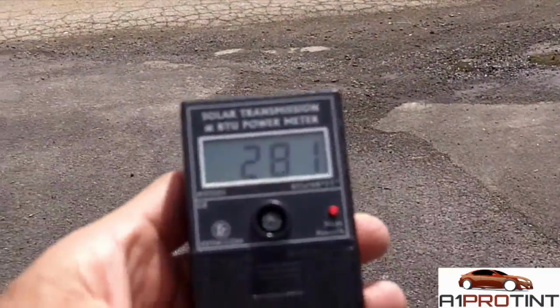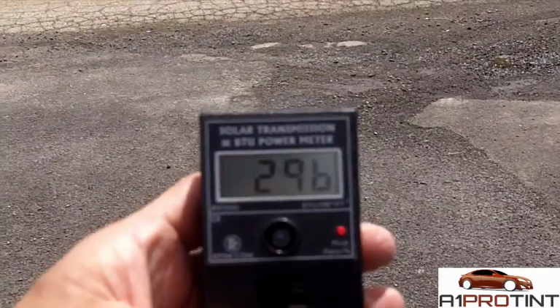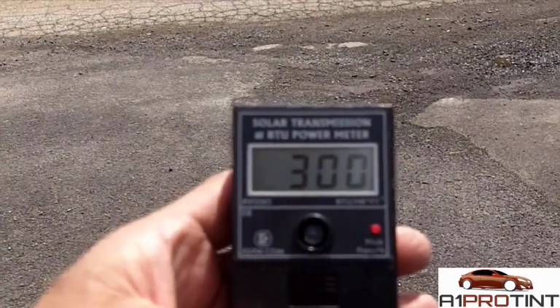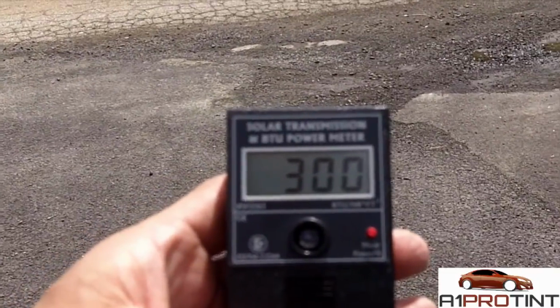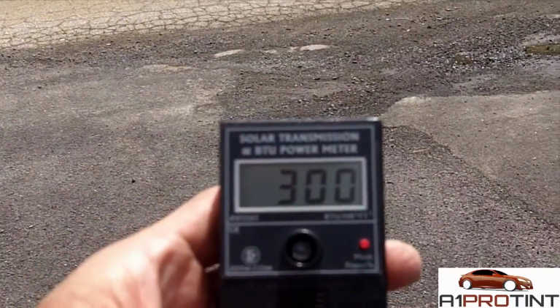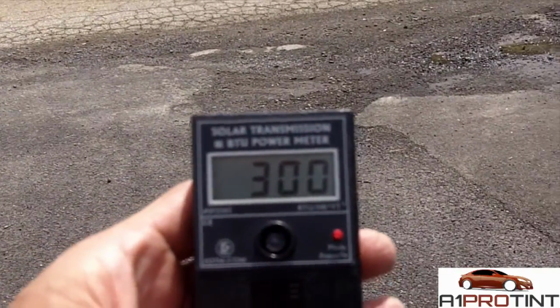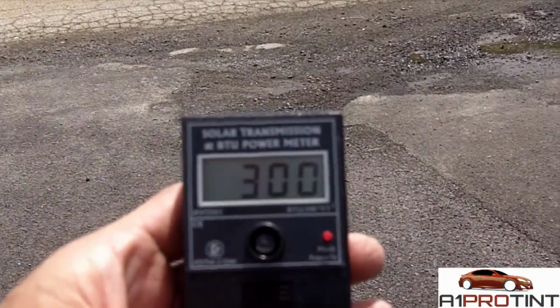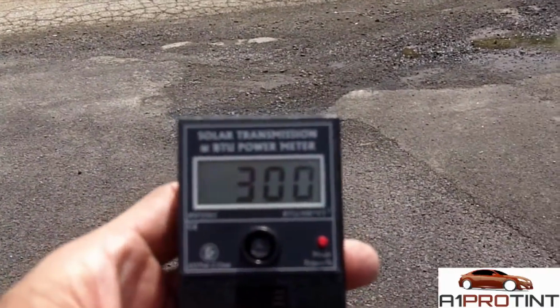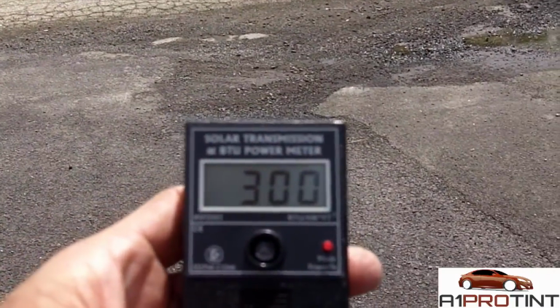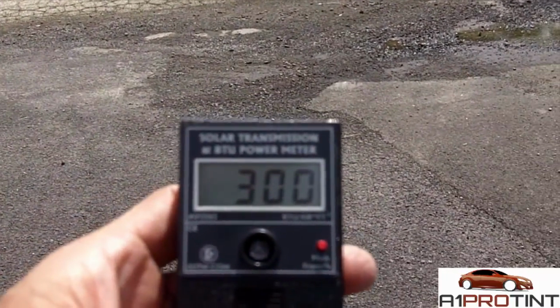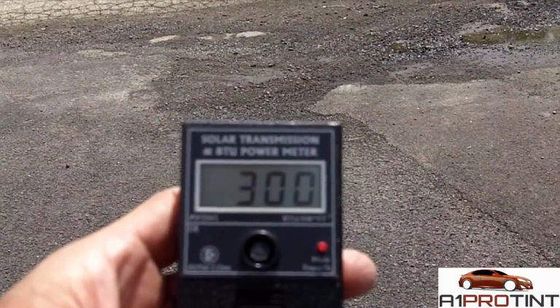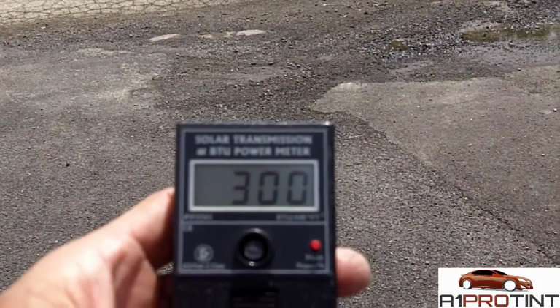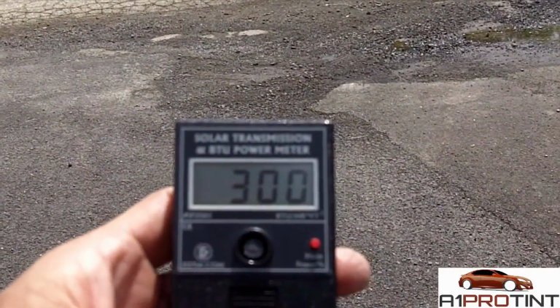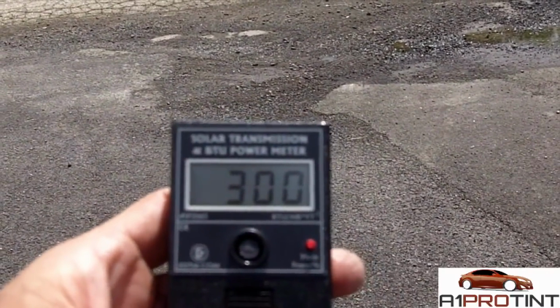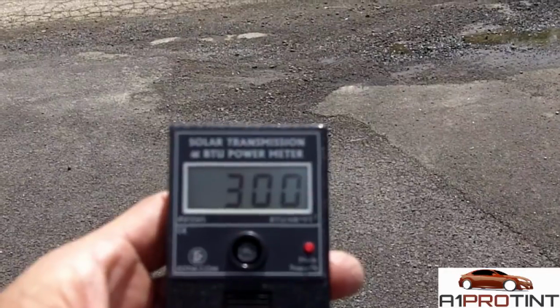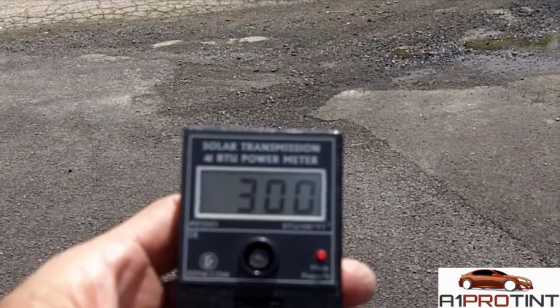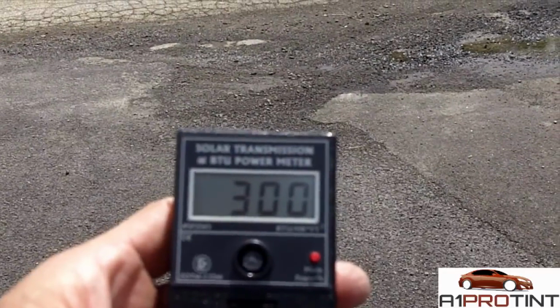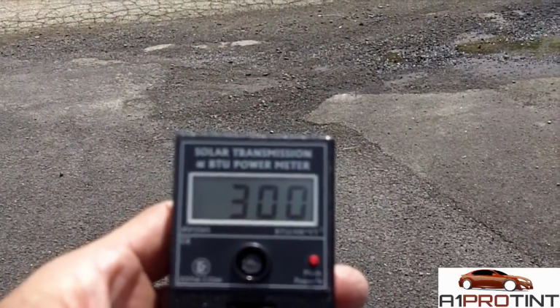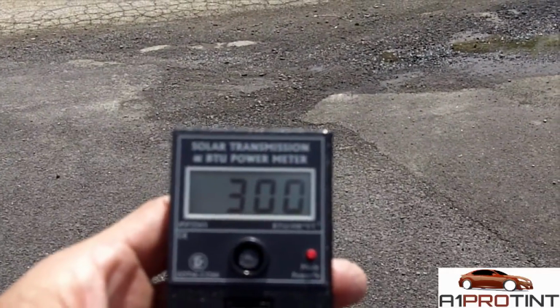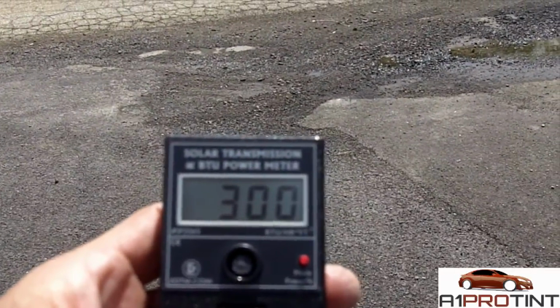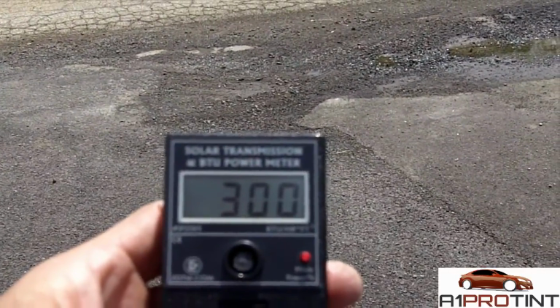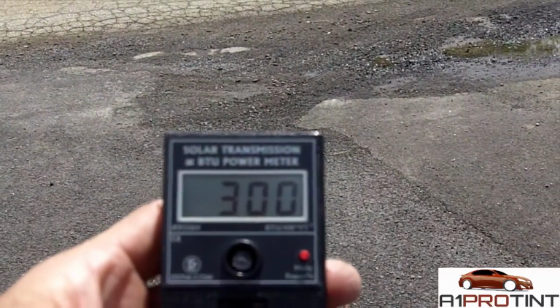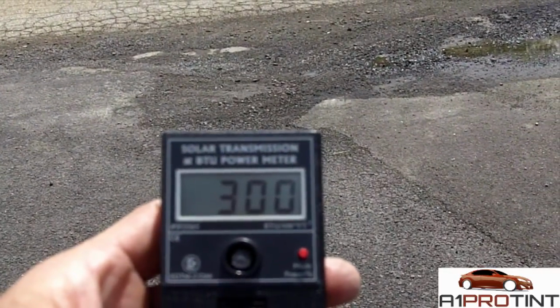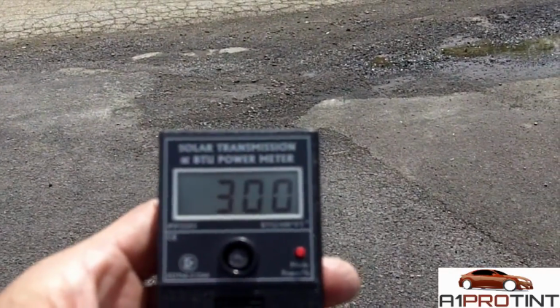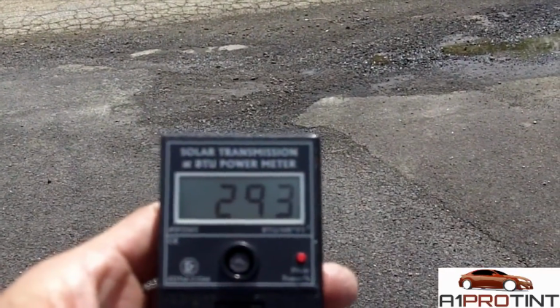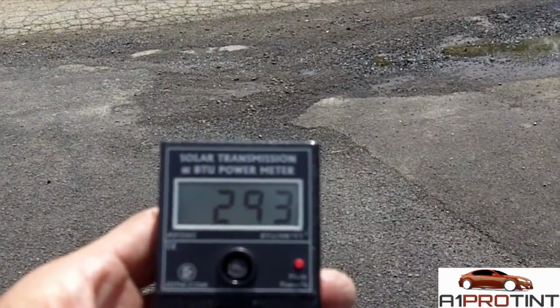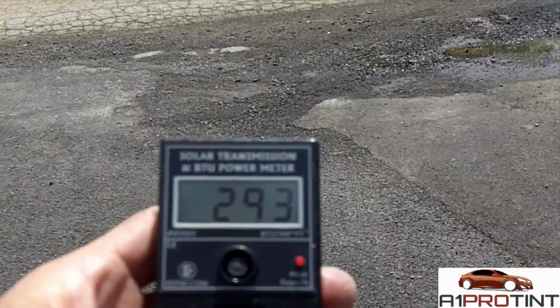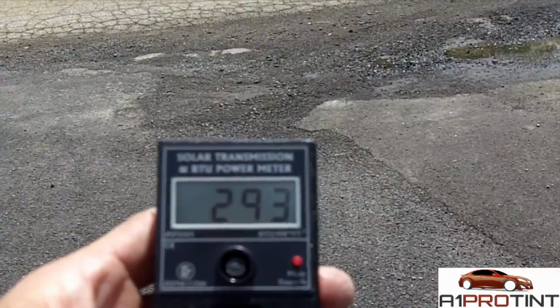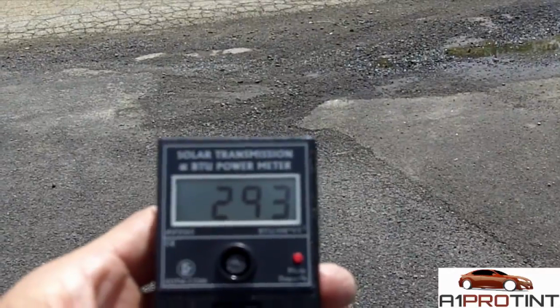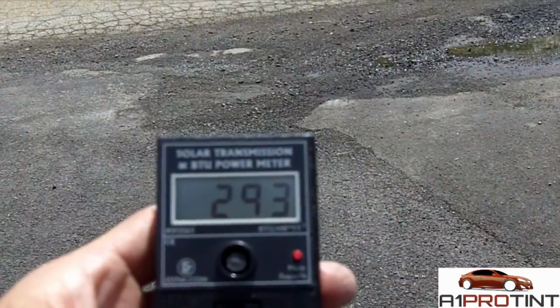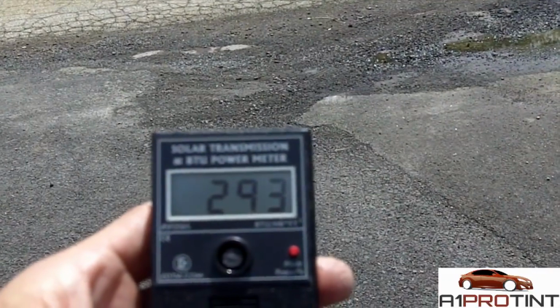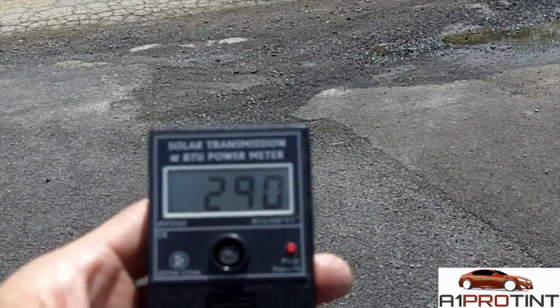What we're using here is a BTU meter. It measures the radiant heat coming in from the Sun. What's going to be remarkable is this film, the CXP55 — what a reduction it has with the Sun coming into the vehicle.